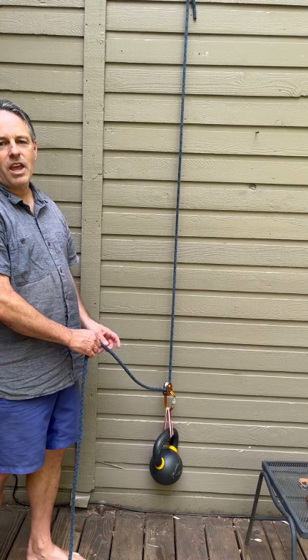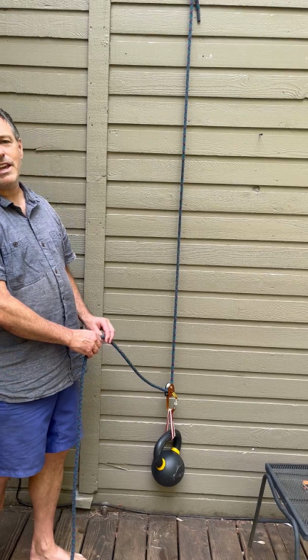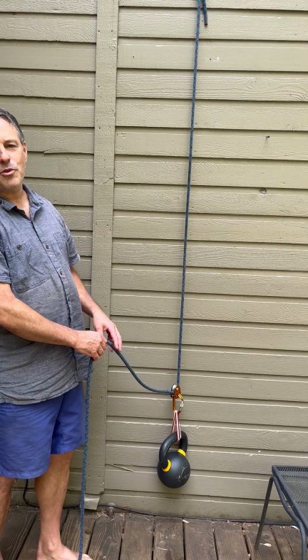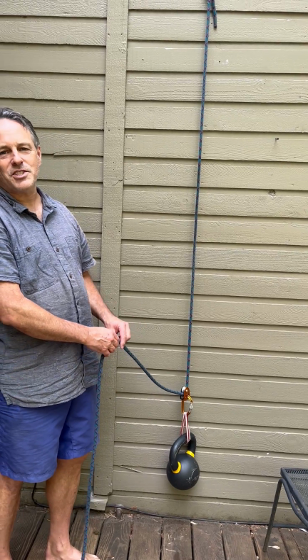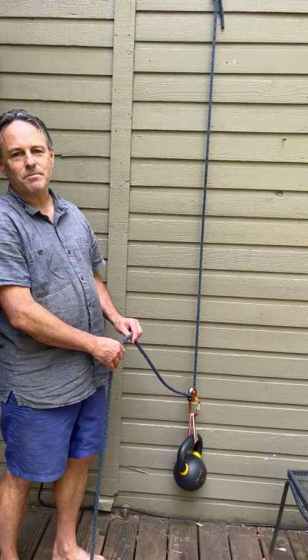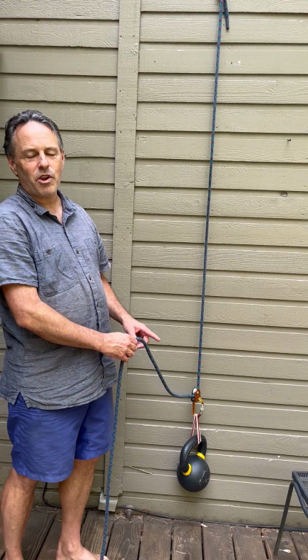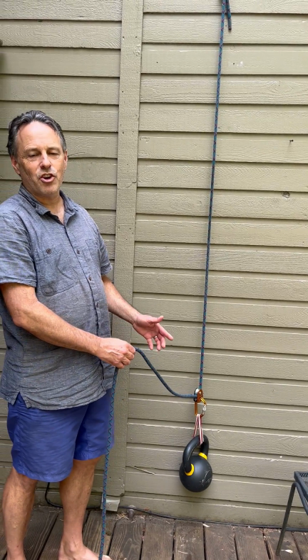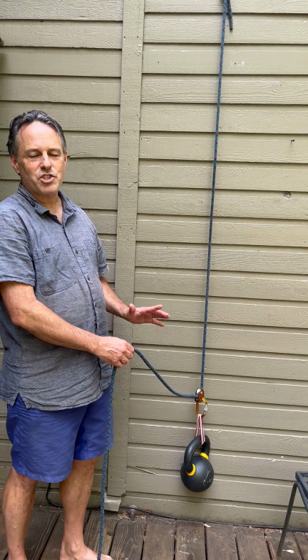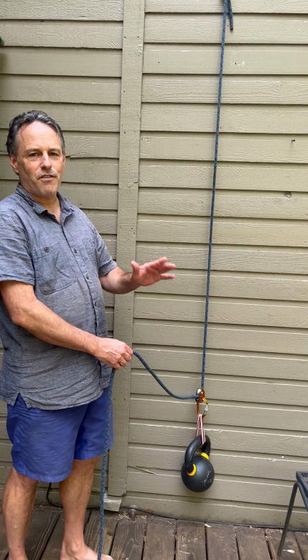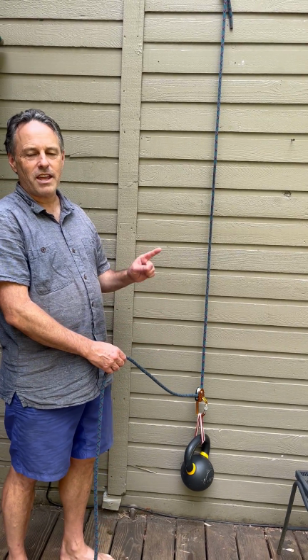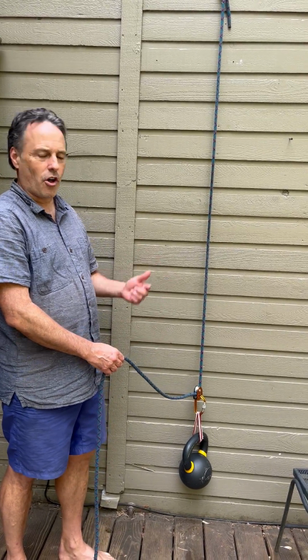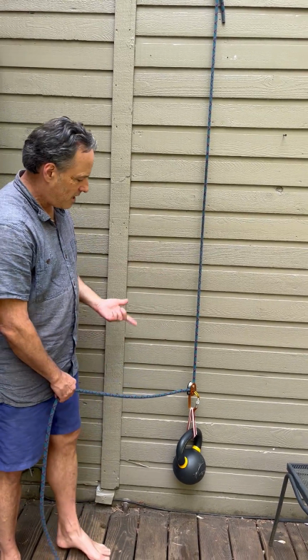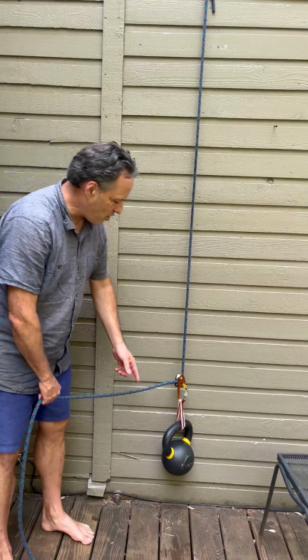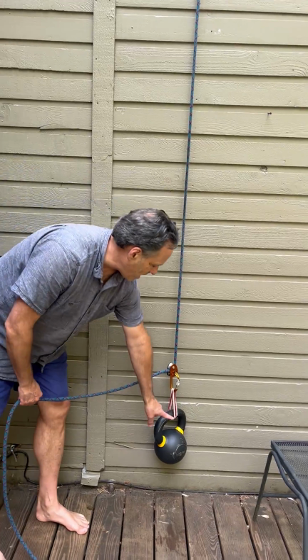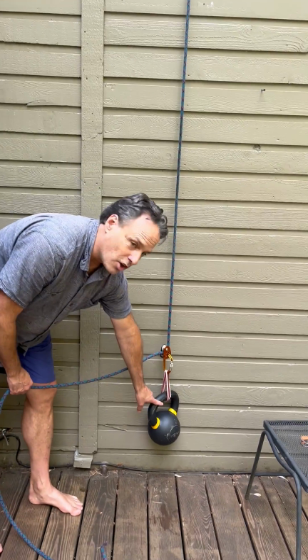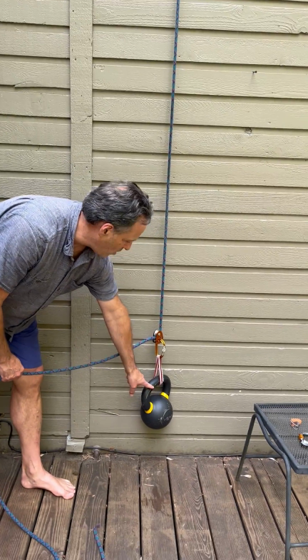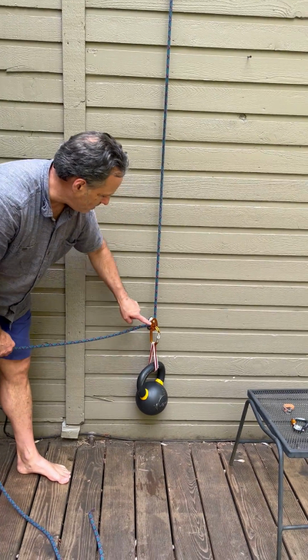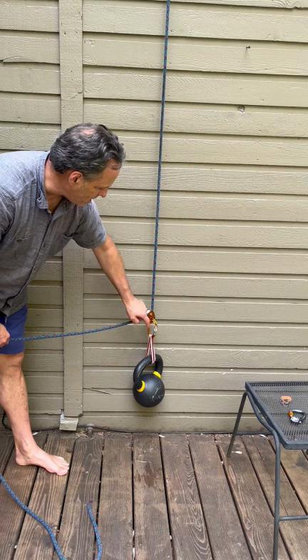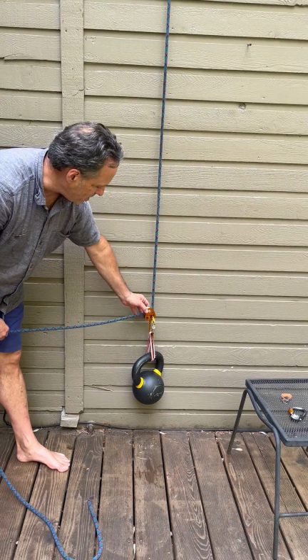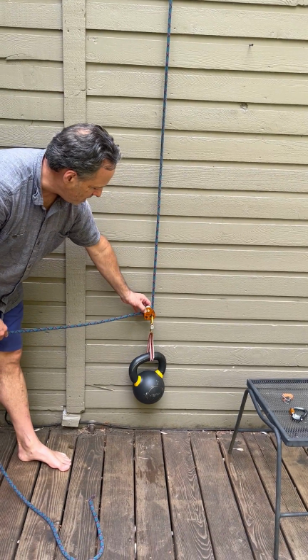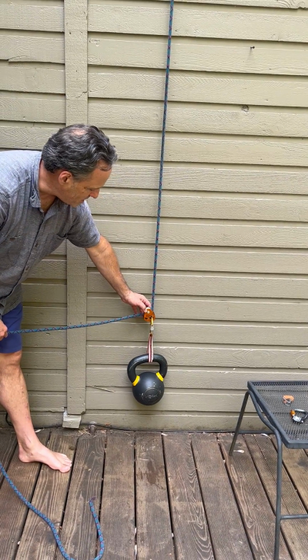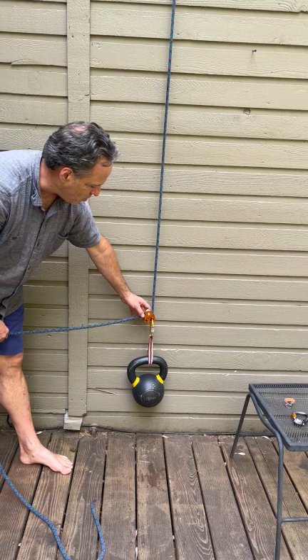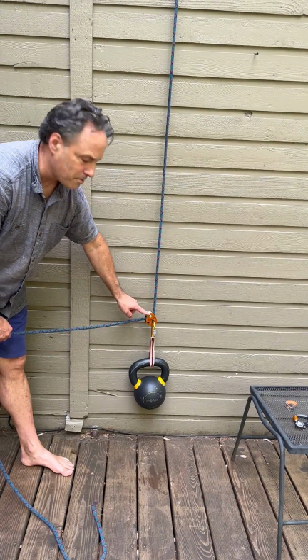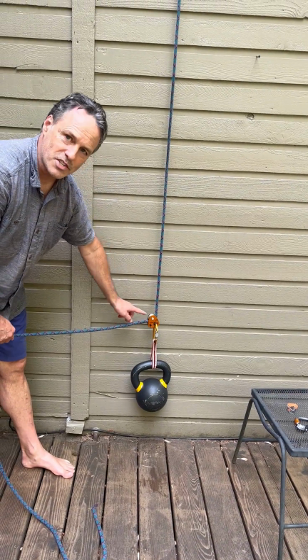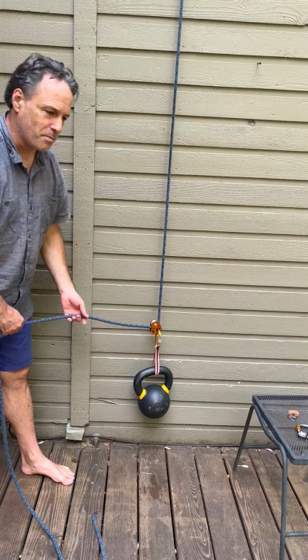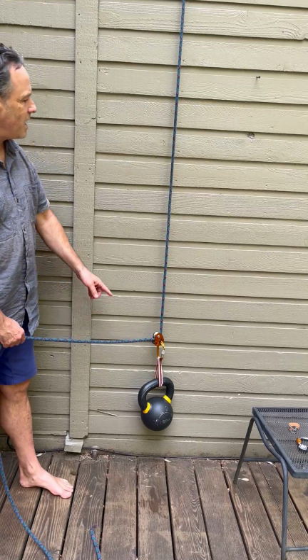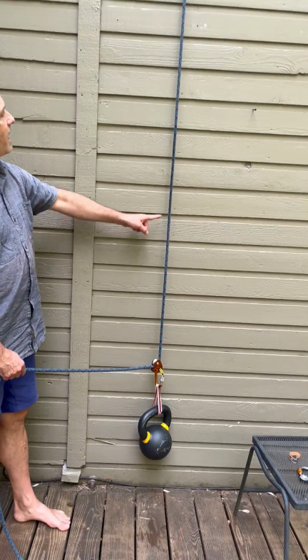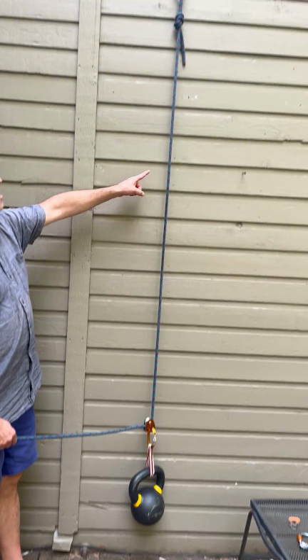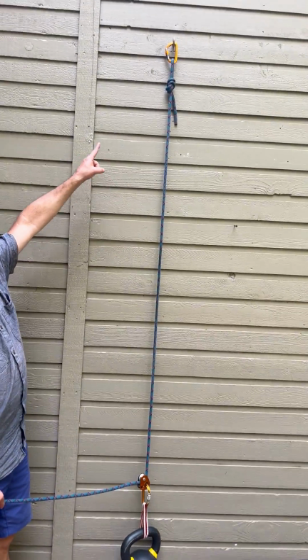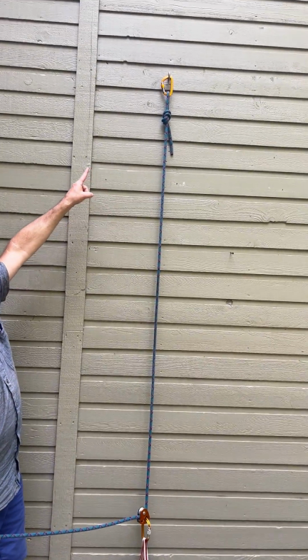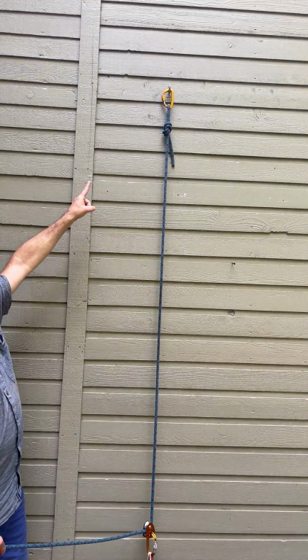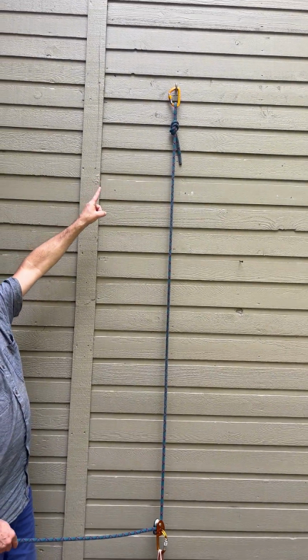Hey, John here with Alpine Savvy. Today we're going to have a look at what's called the far end haul. Here we've got a load, a weight, lock and carabiner, Petzl microtraction, progress capture pulley, and the rope fixed at the top end.